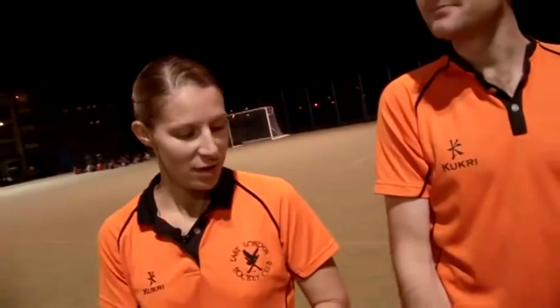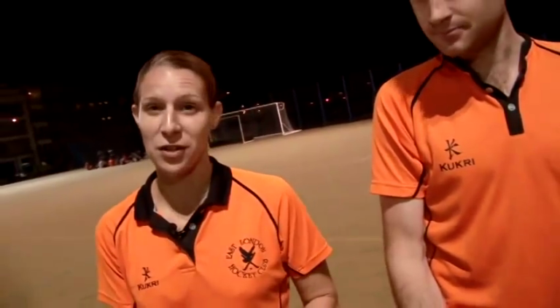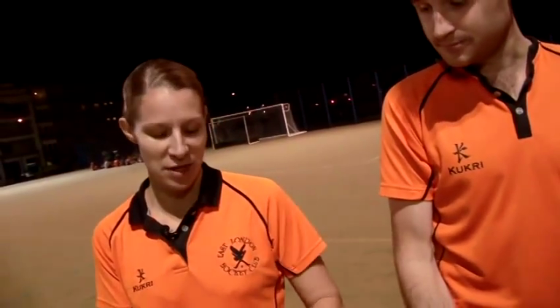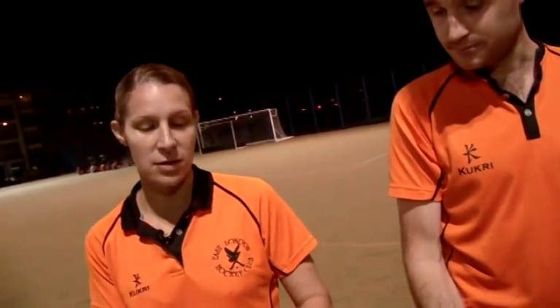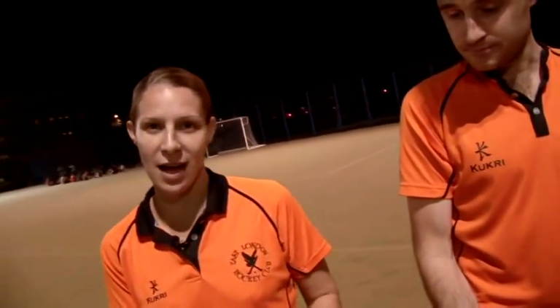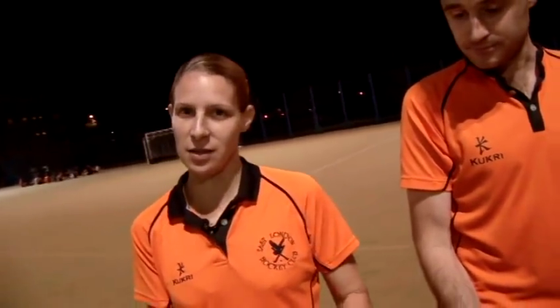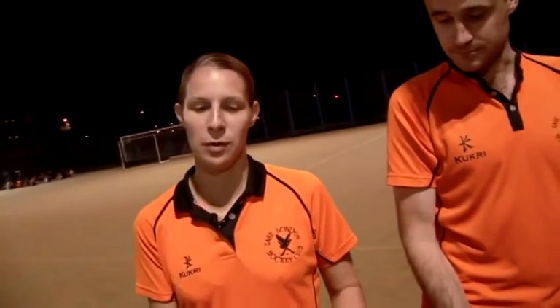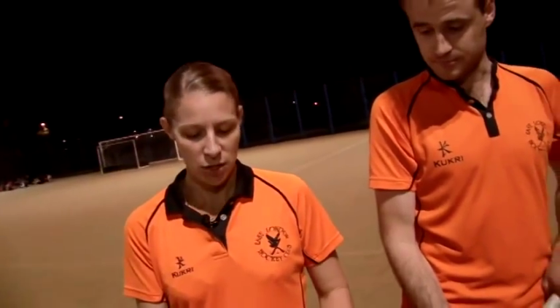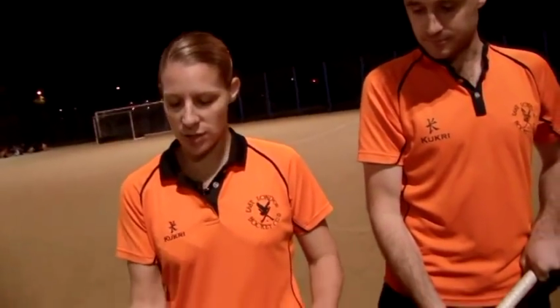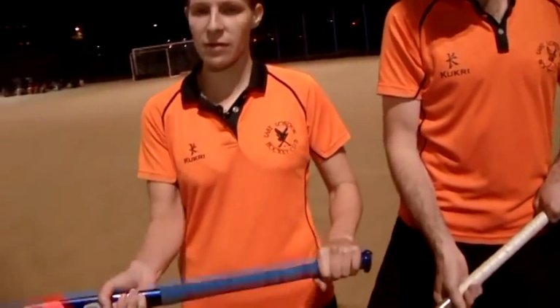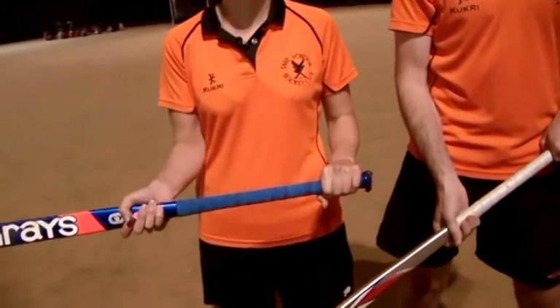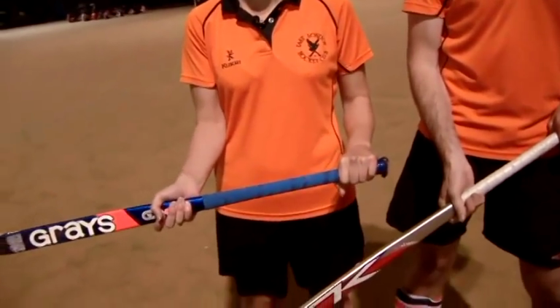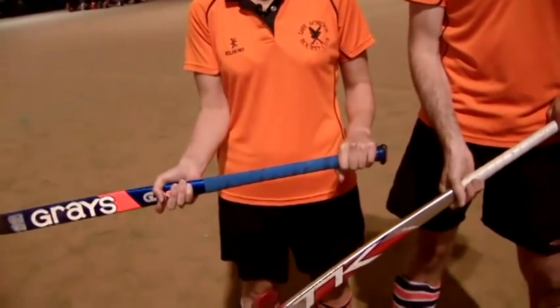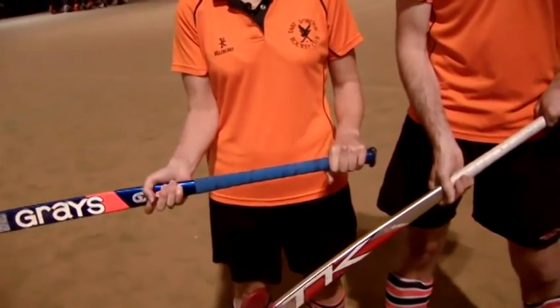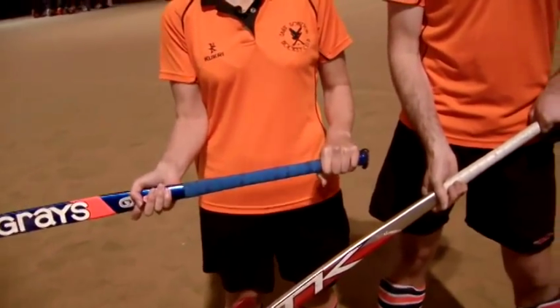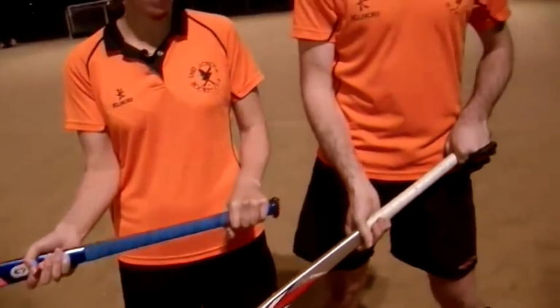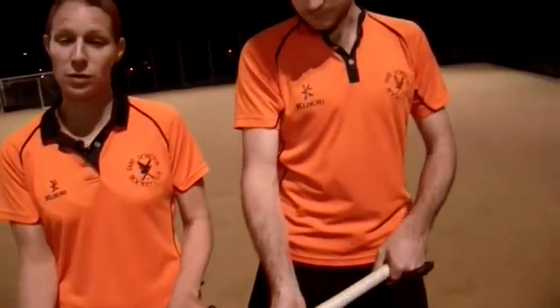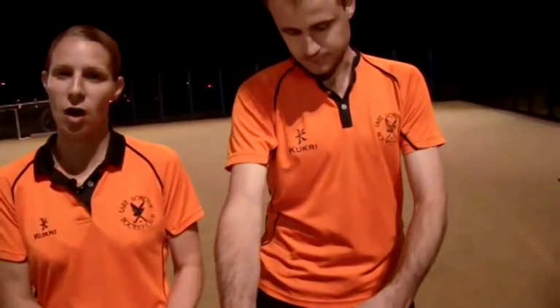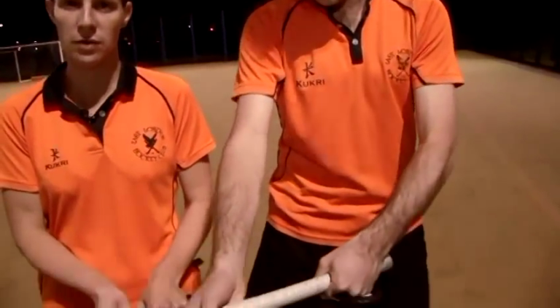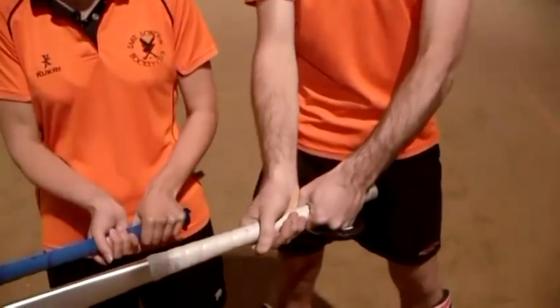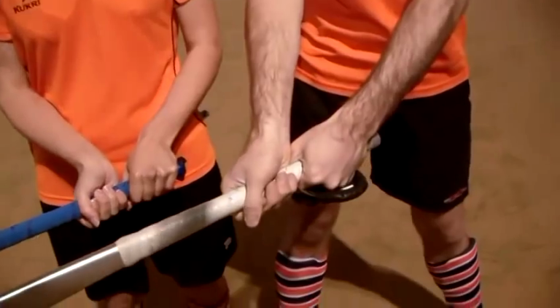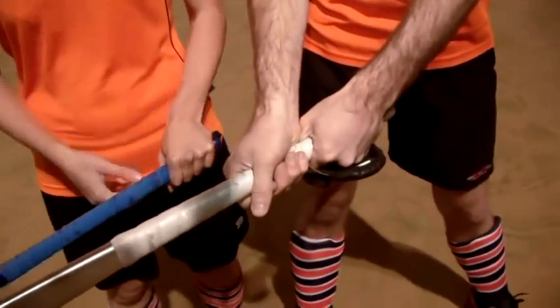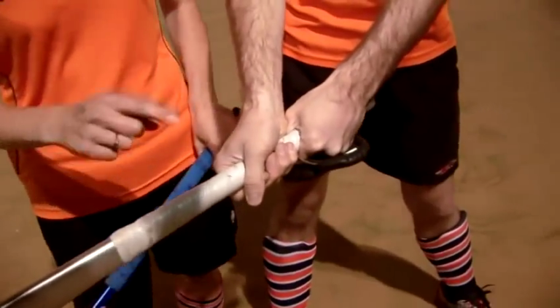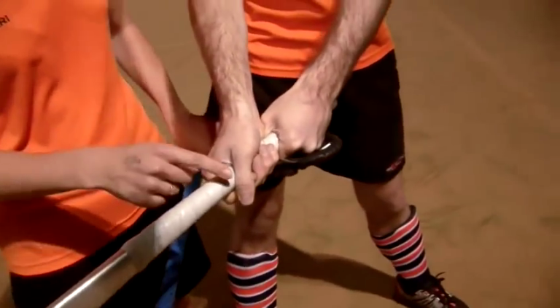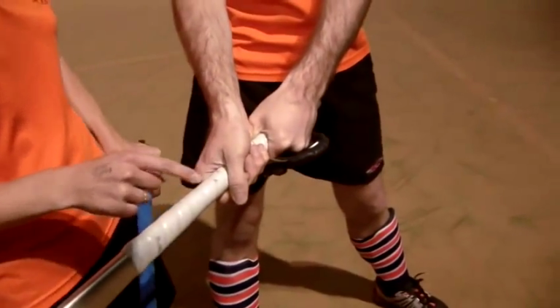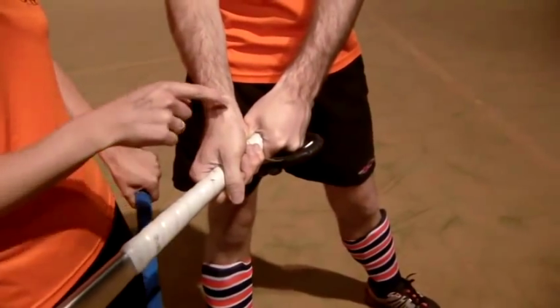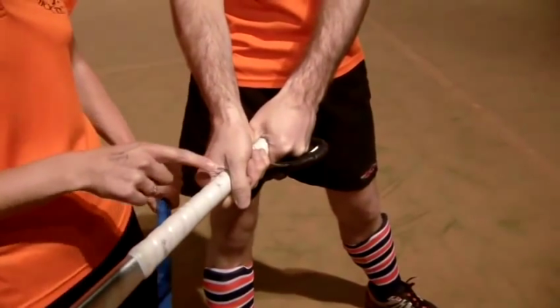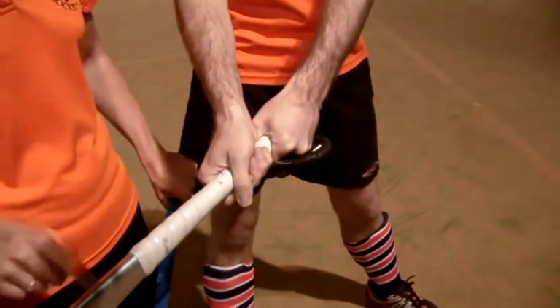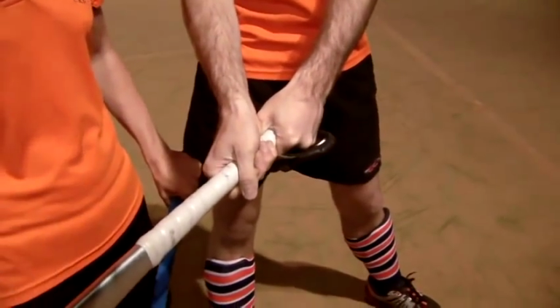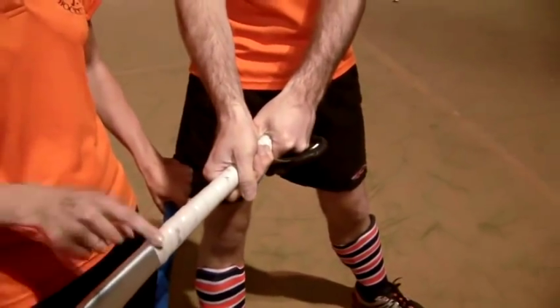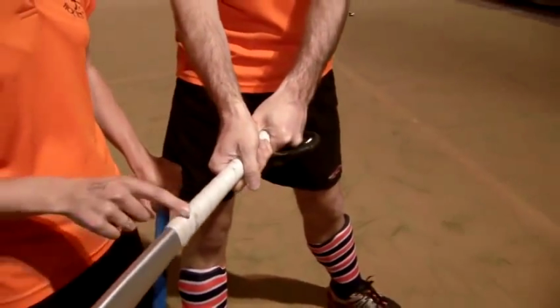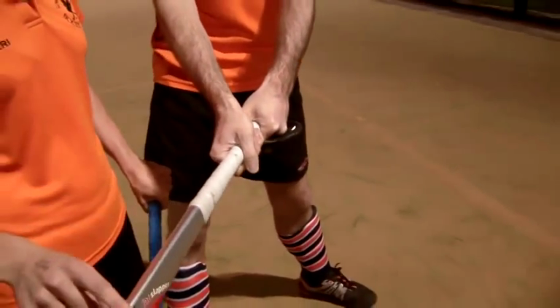The next shot we need to practice is how to hit the ball. So instead of having your hands separate, this time both hands are towards the top of the stick, and you can see that both of the Vs run down the spine of the stick, down the side.